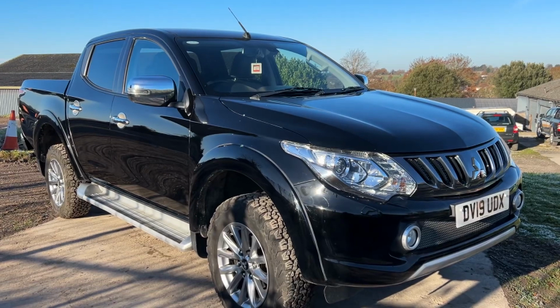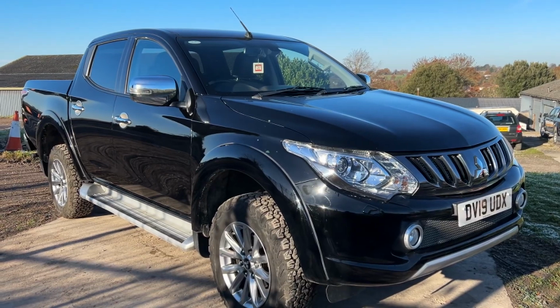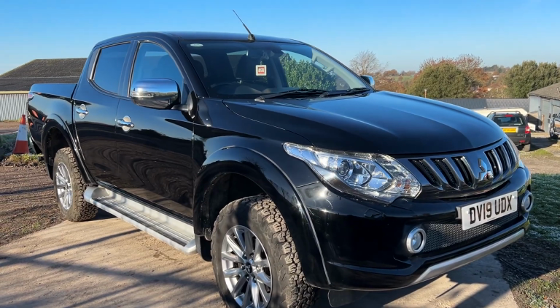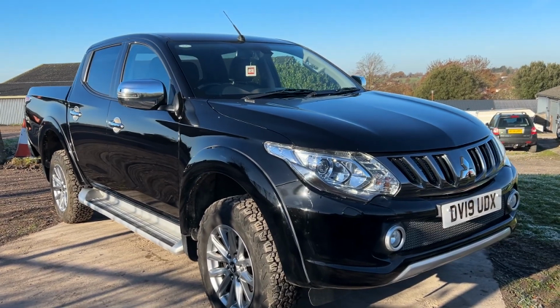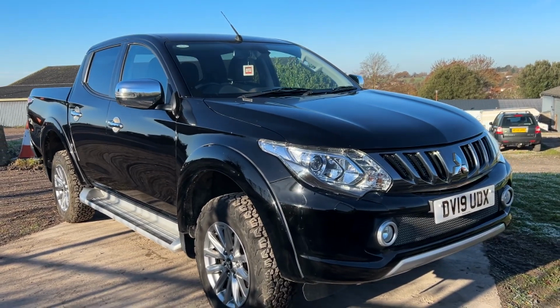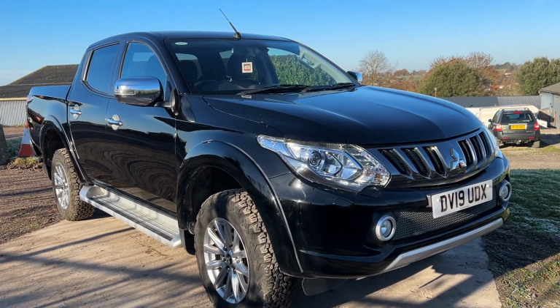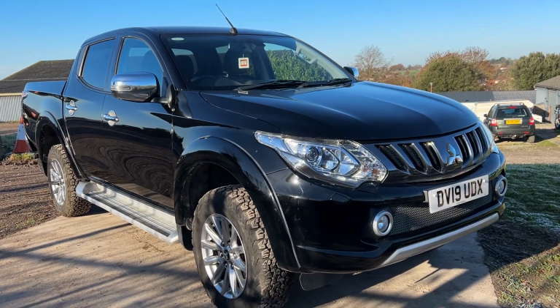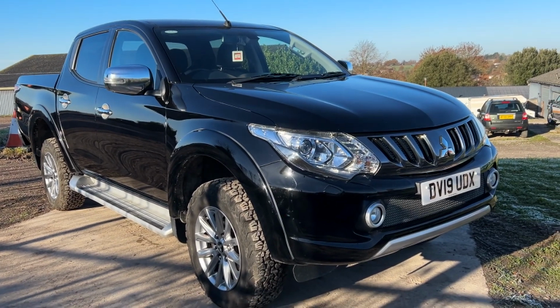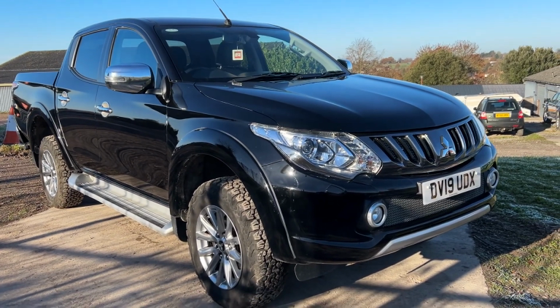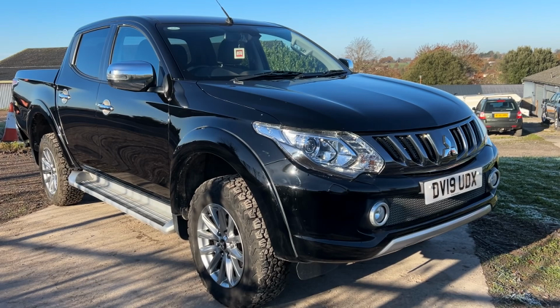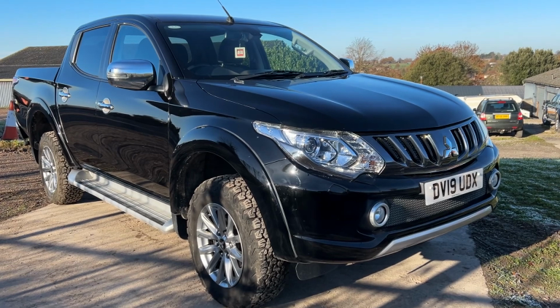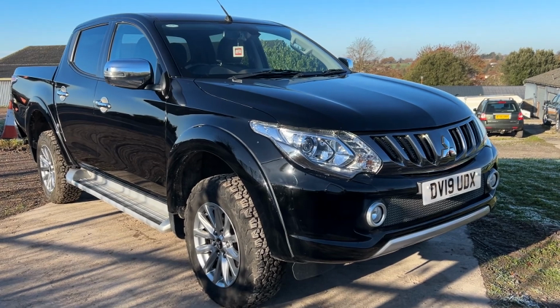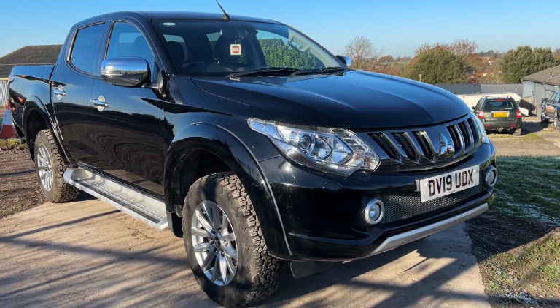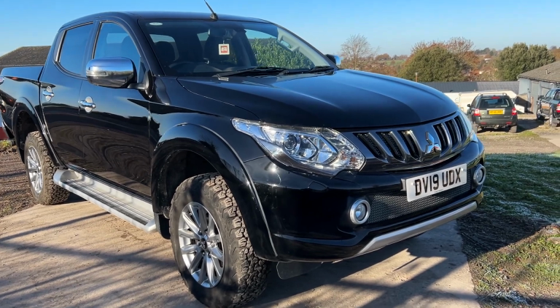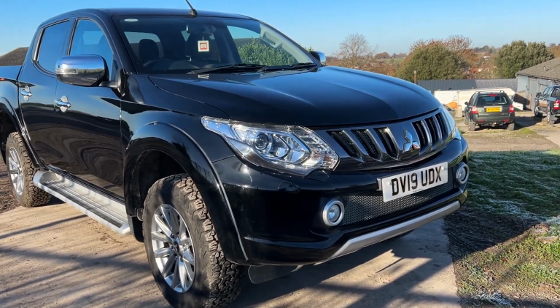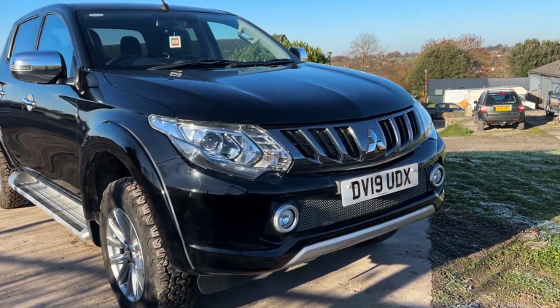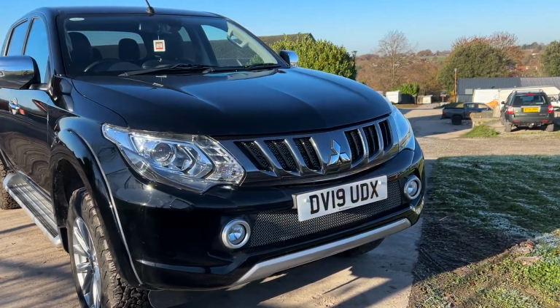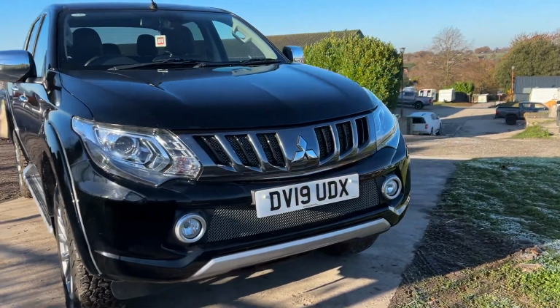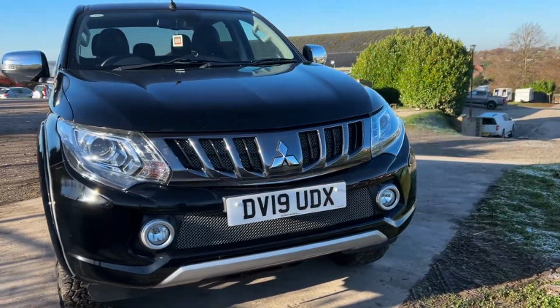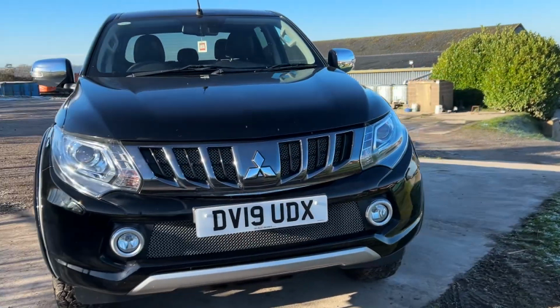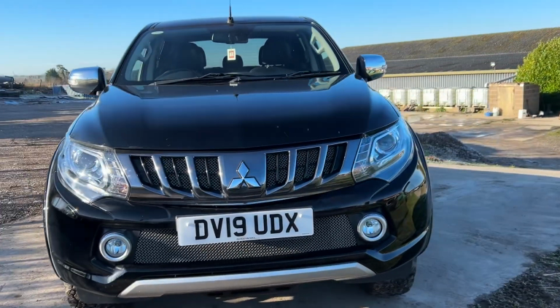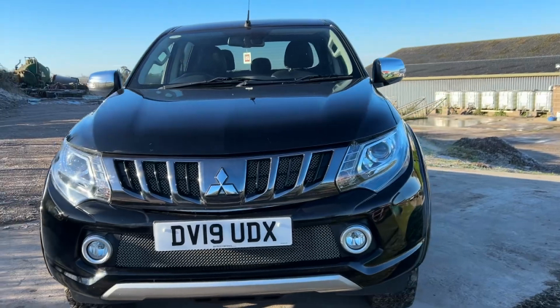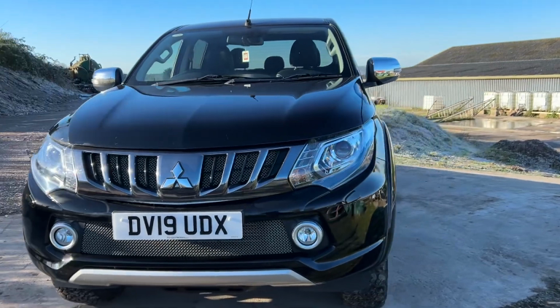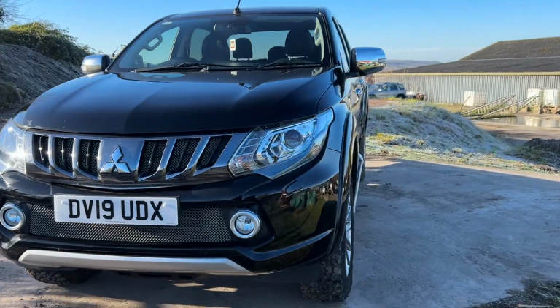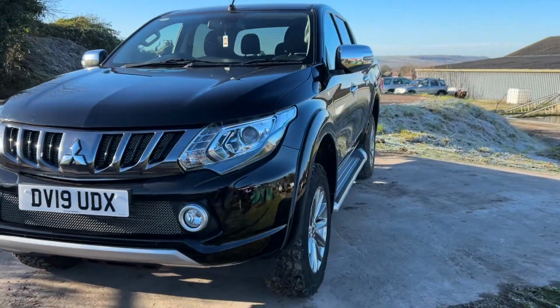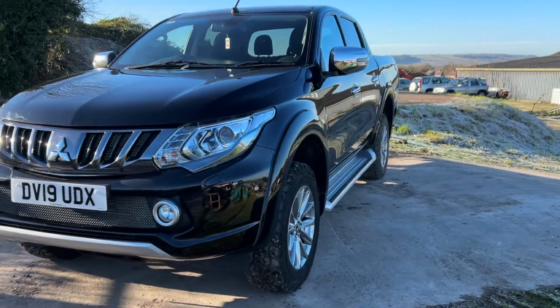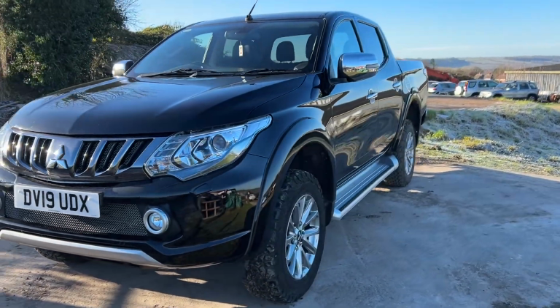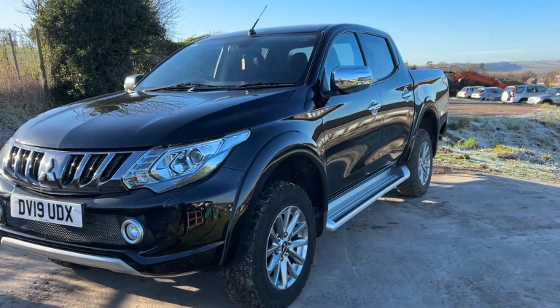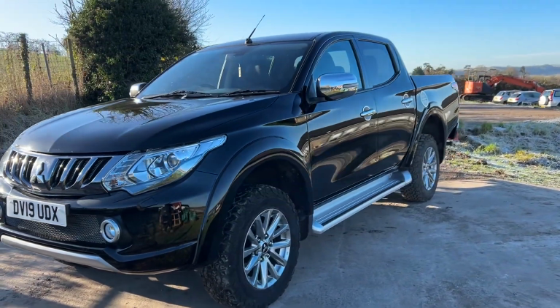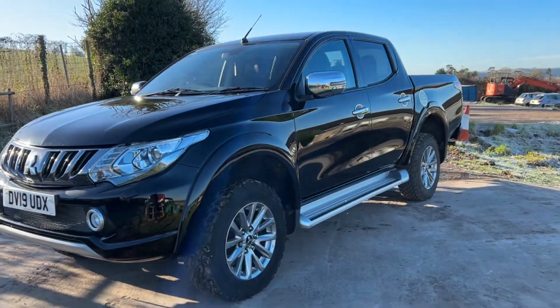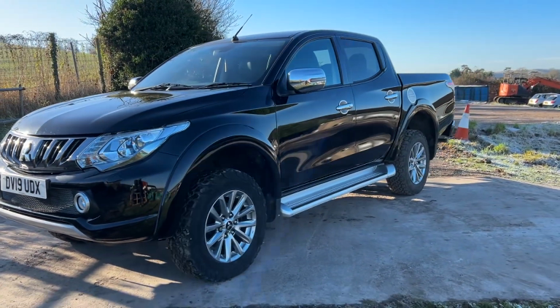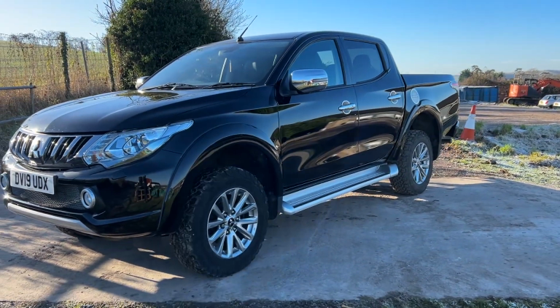Hi there, welcome to the sale of this Mitsubishi L200 Barbarian. It's a late 2019, so it'll be a Euro 6 ULEZ compliant vehicle — city centre clean air zone compliant — the double cabin, top of the range Mitsubishi.